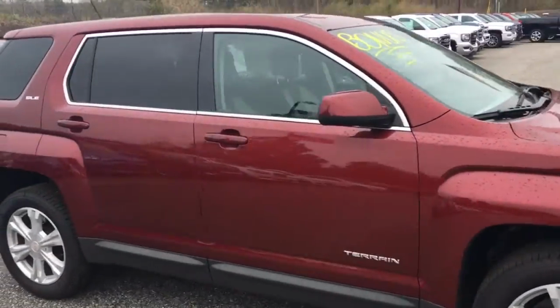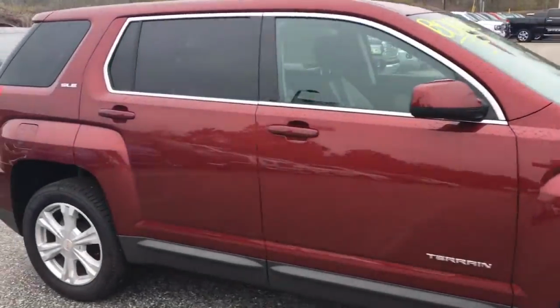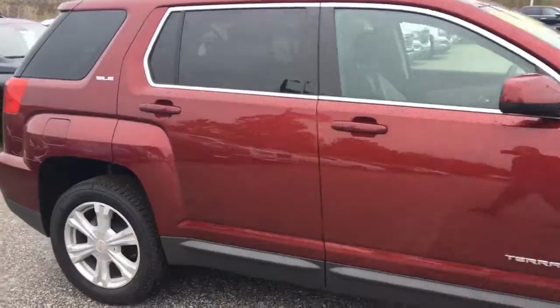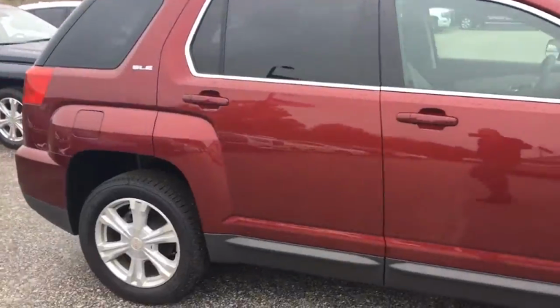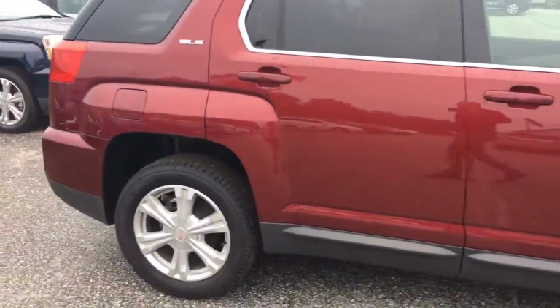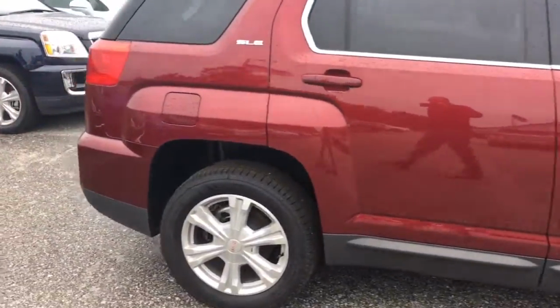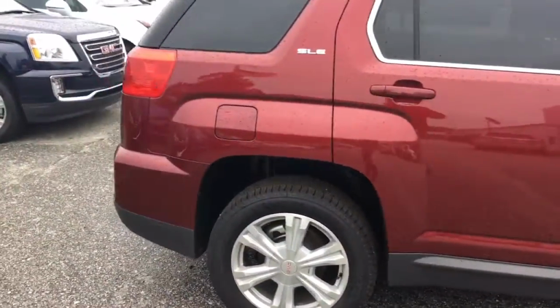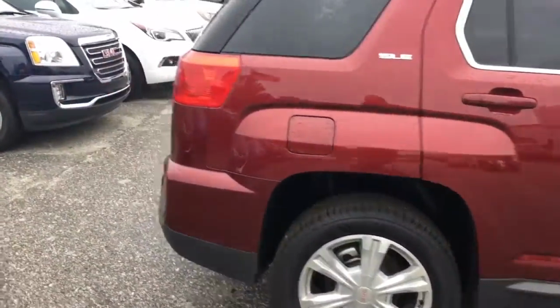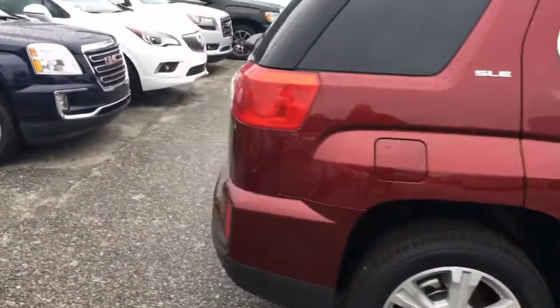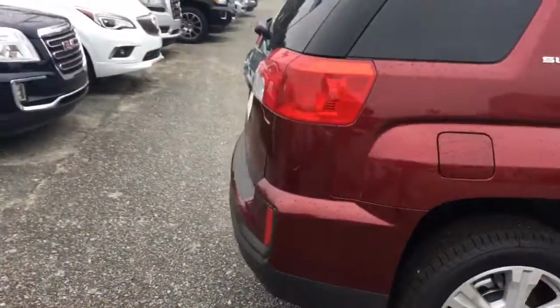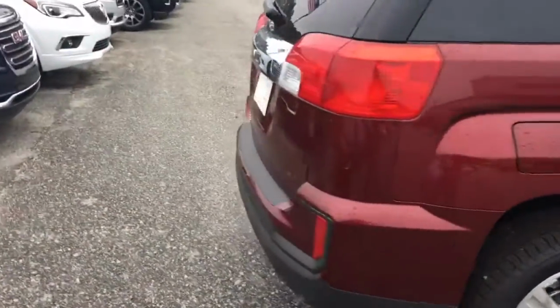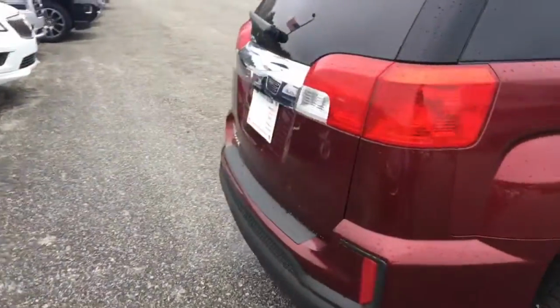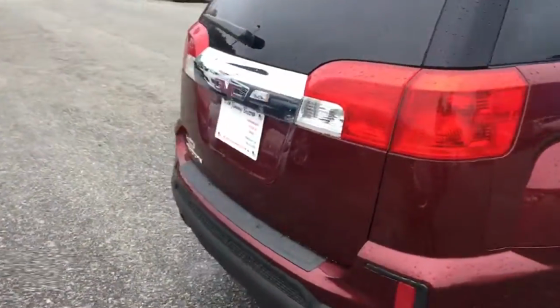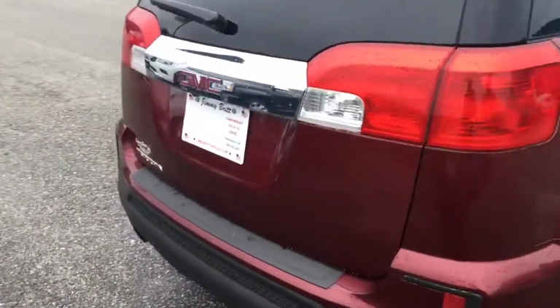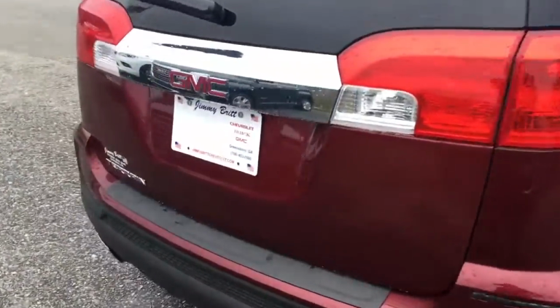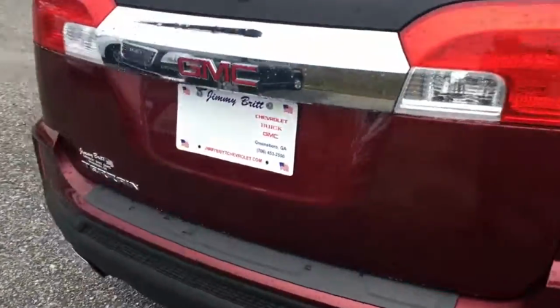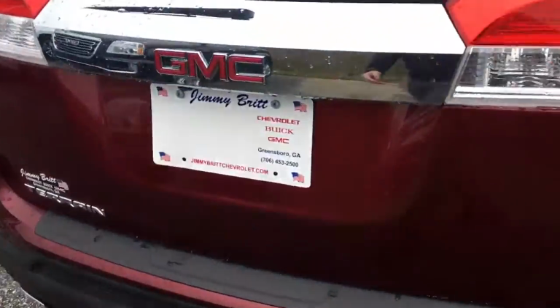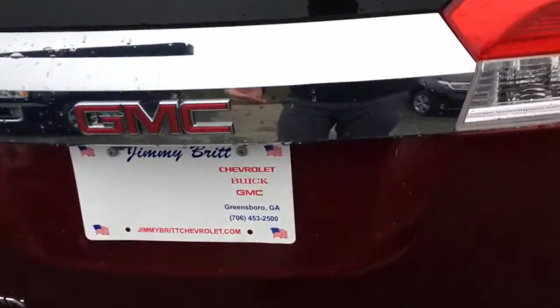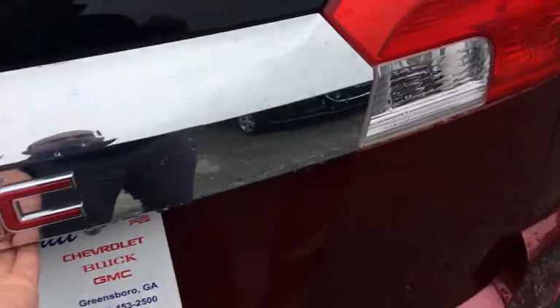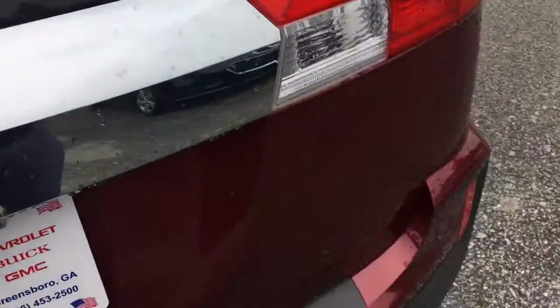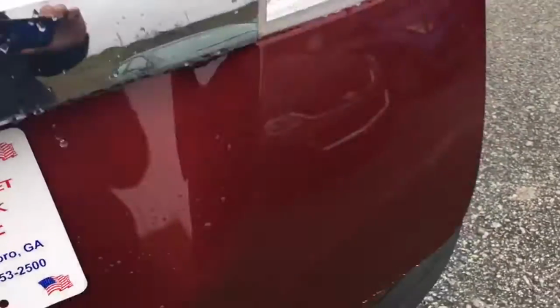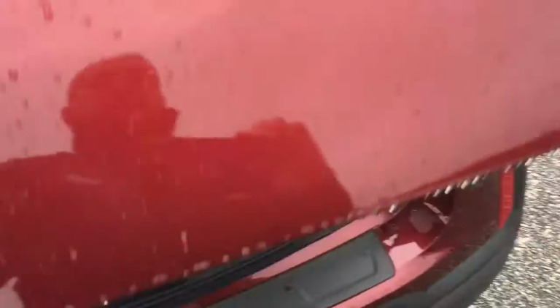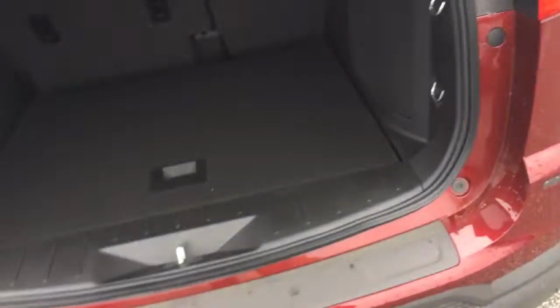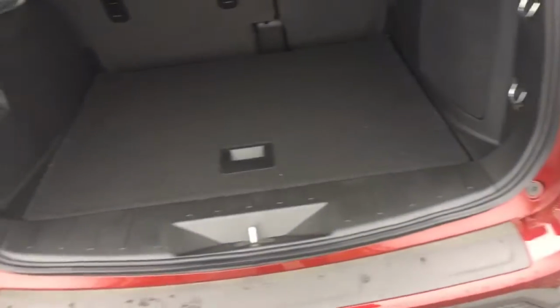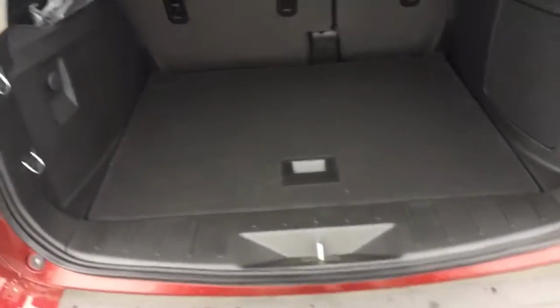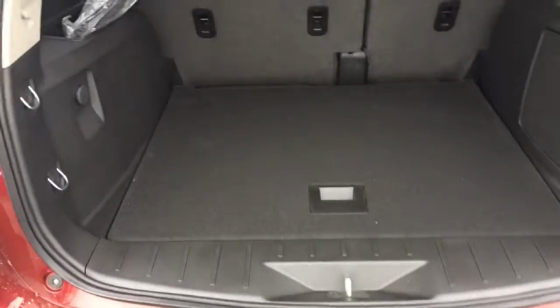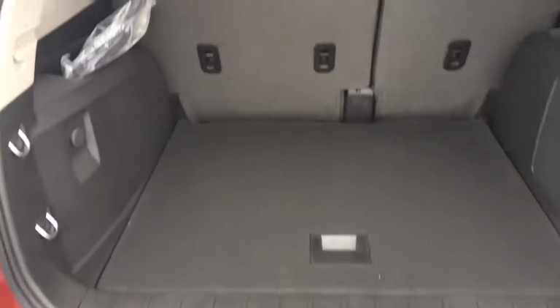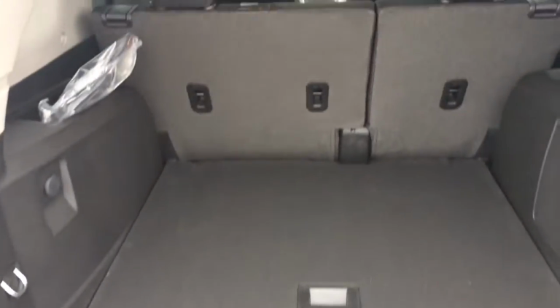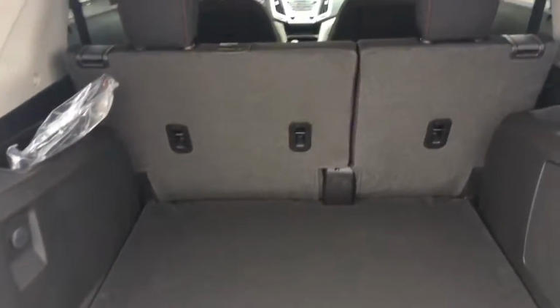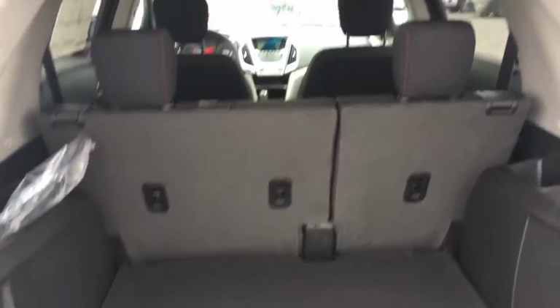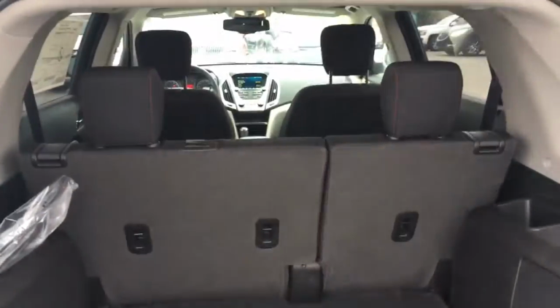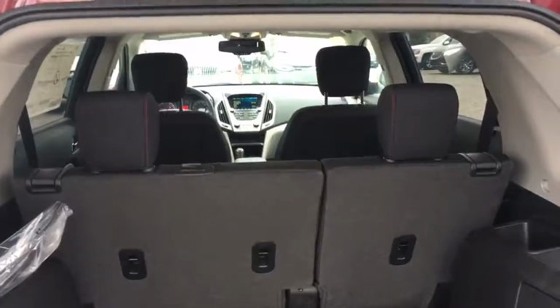It has an SLE. I'll show you the back area here. Got enough trunk space and also with the second row.